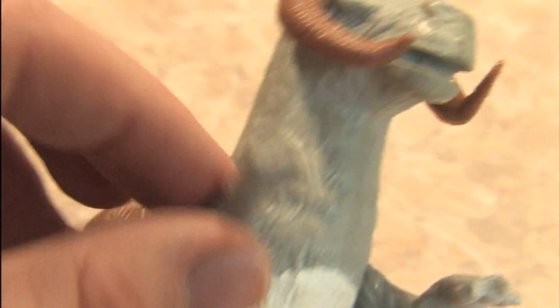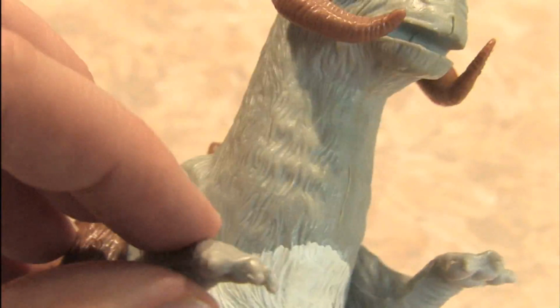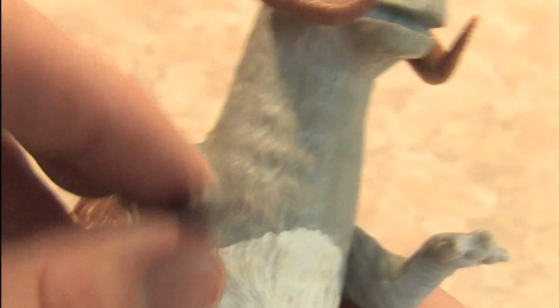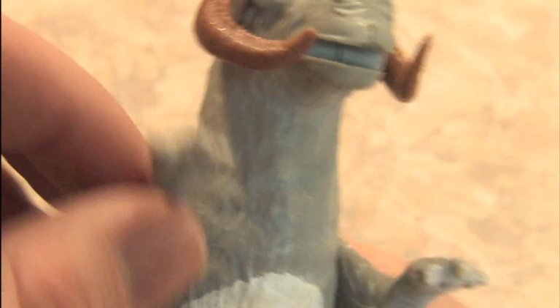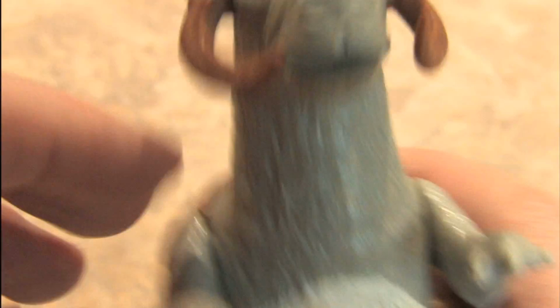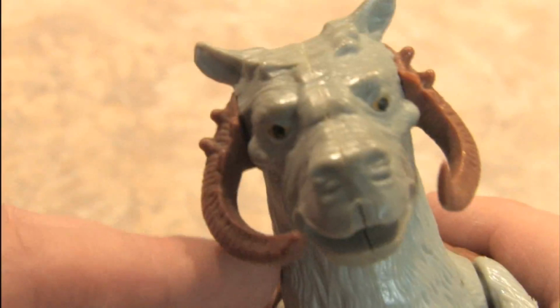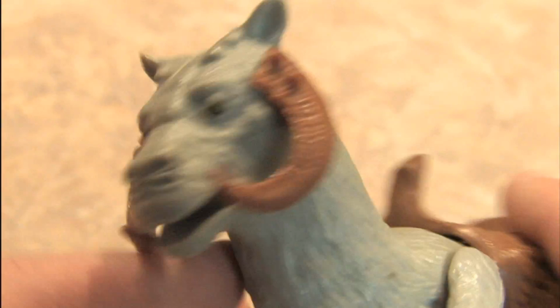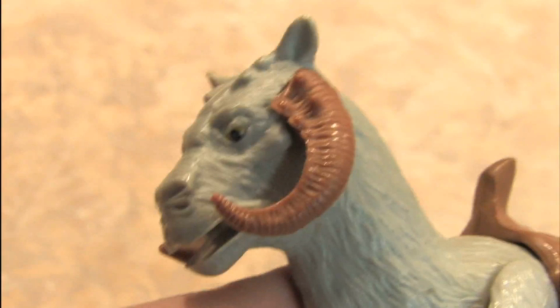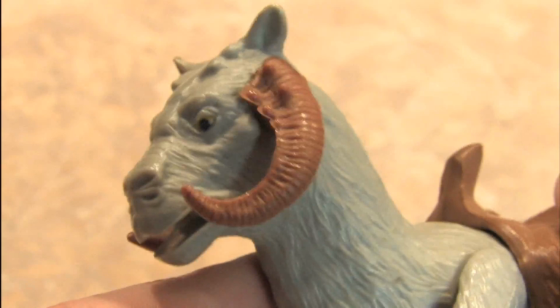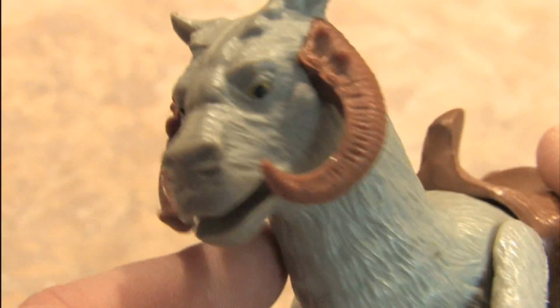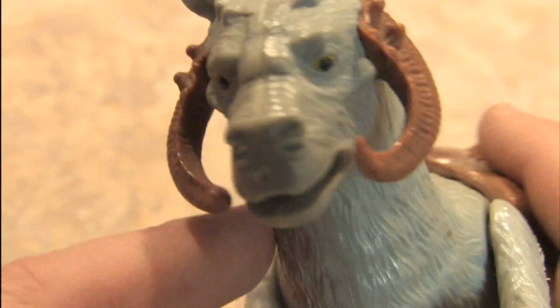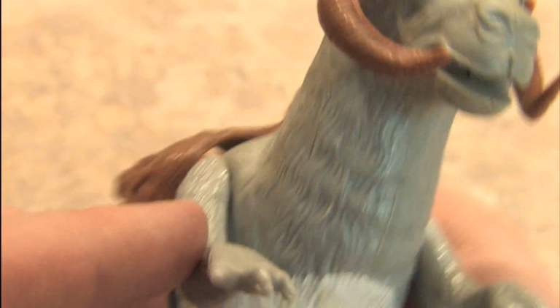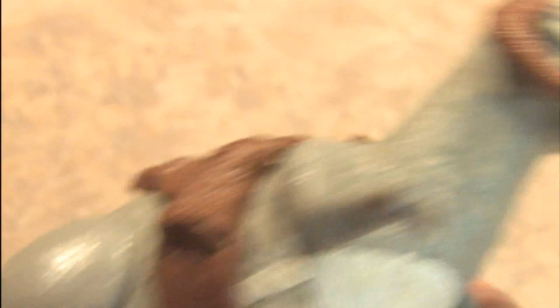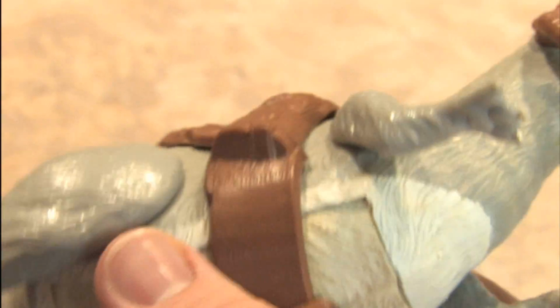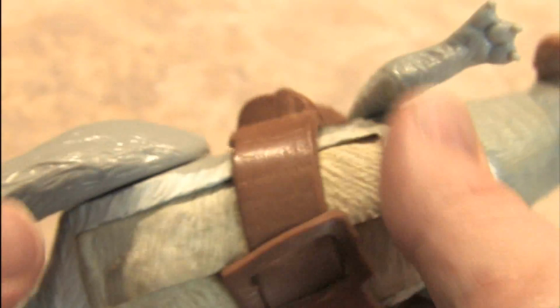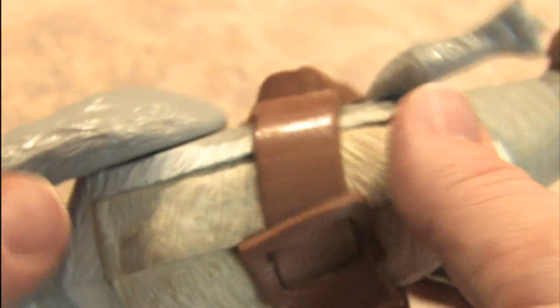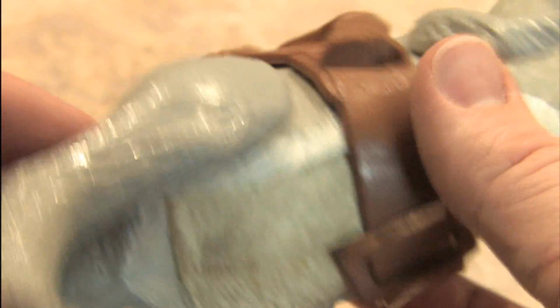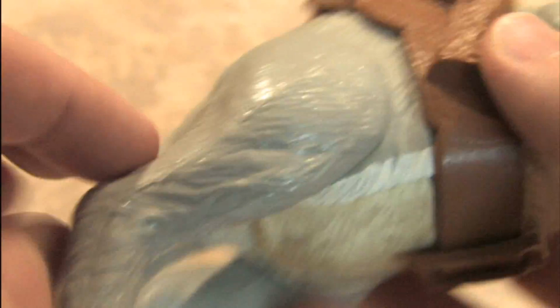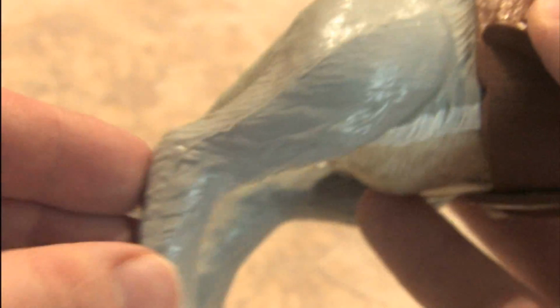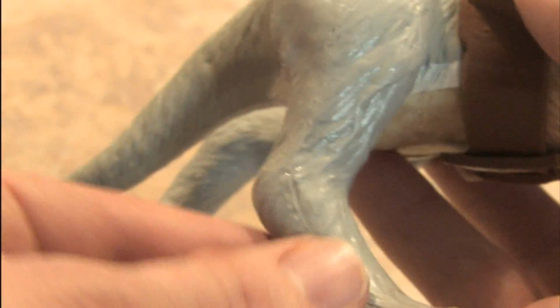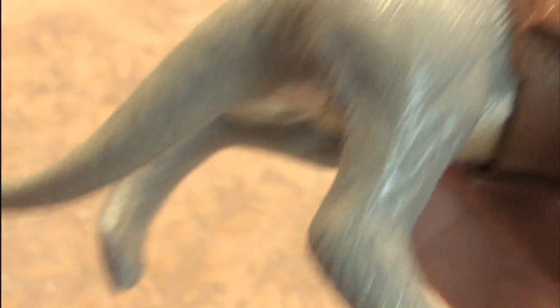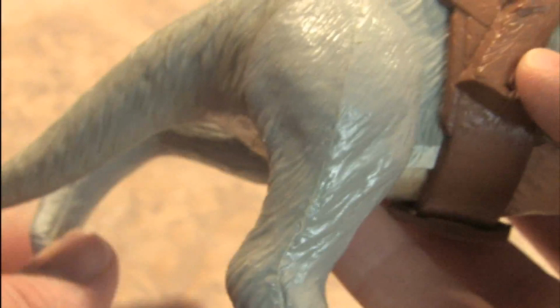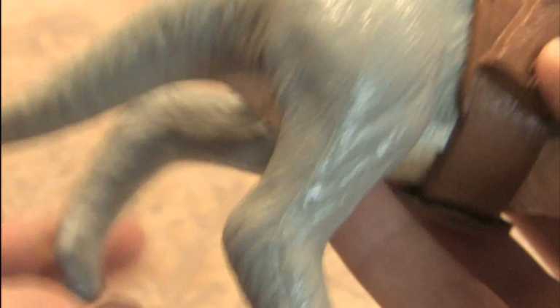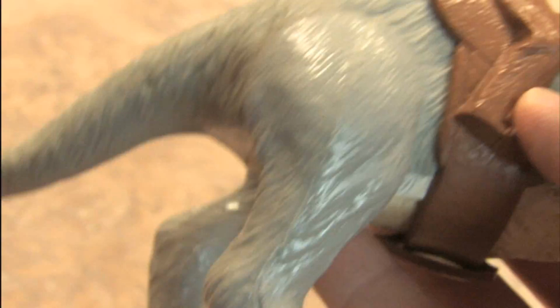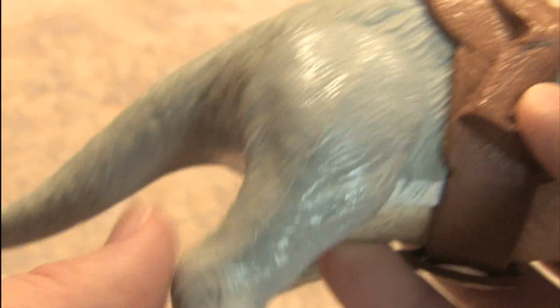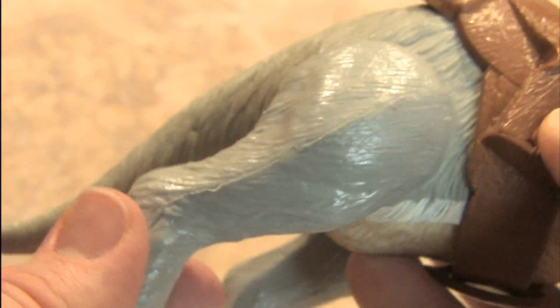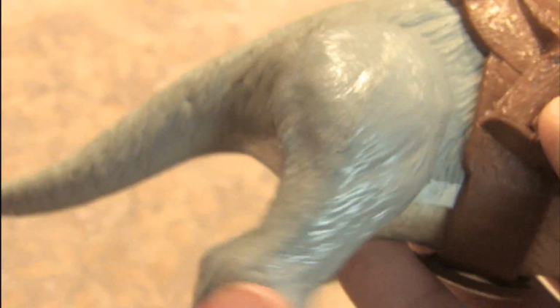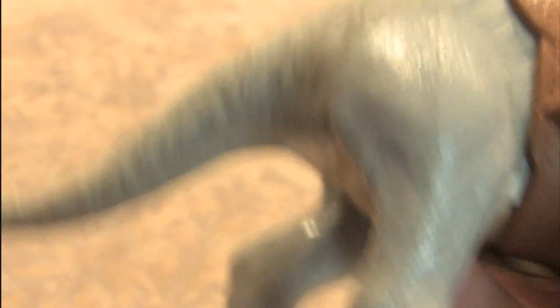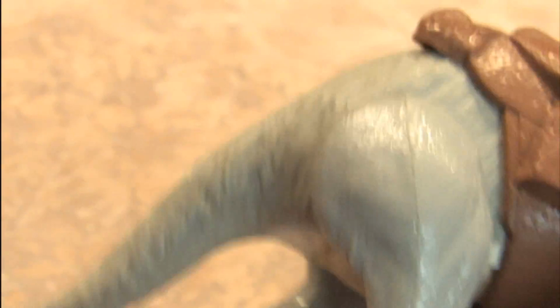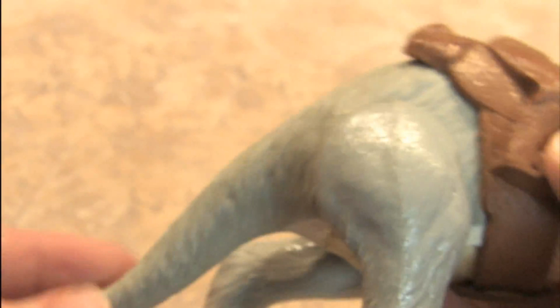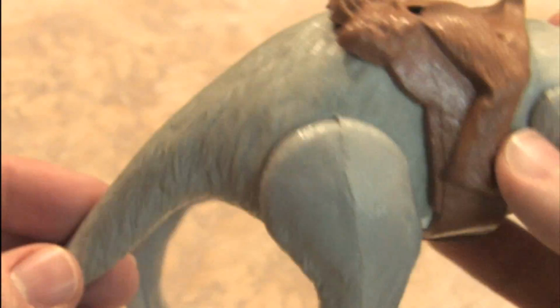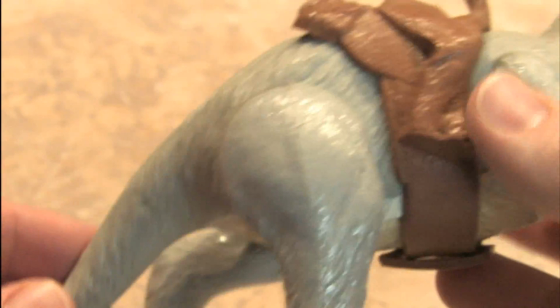You can move his little arms up and down. The face looks exactly like a Tauntaun from the movie. His legs can move back and forward. His tail doesn't move.